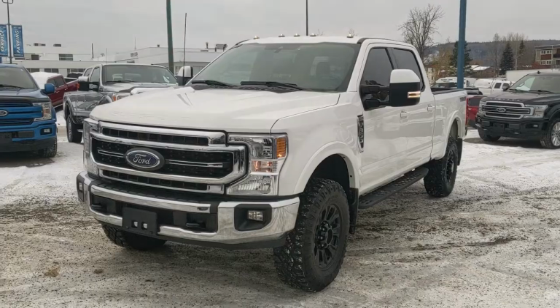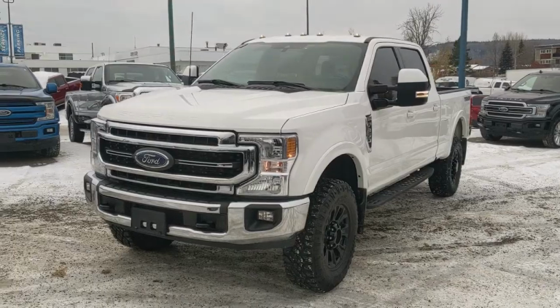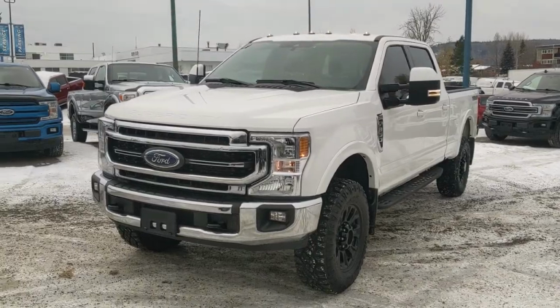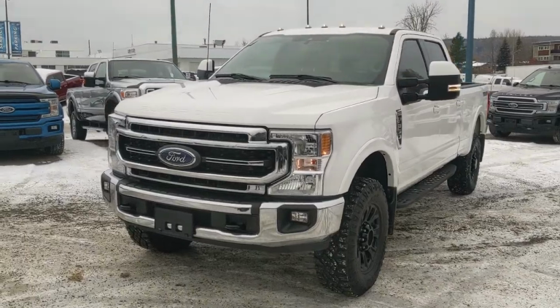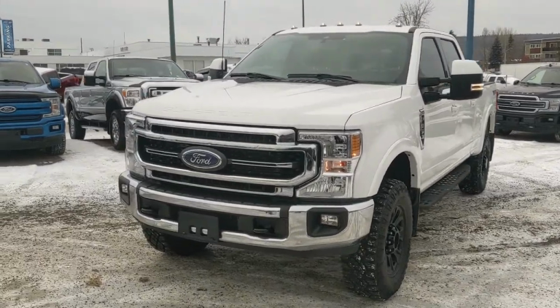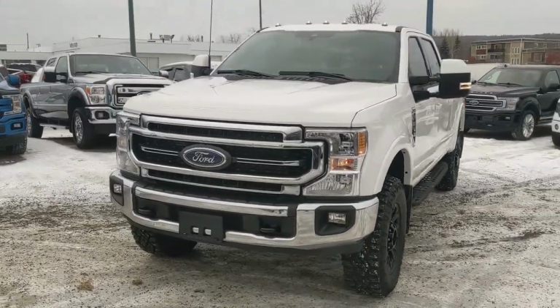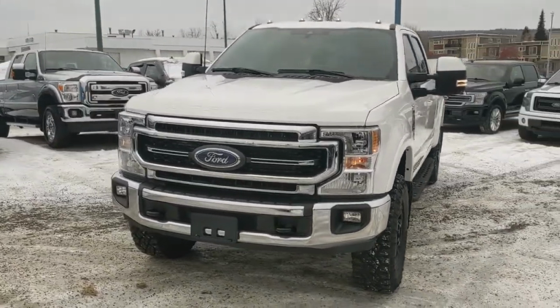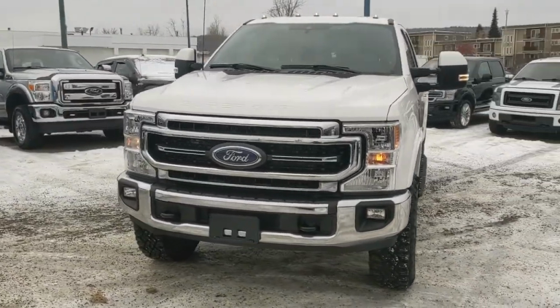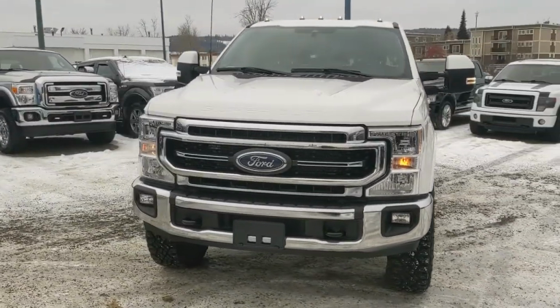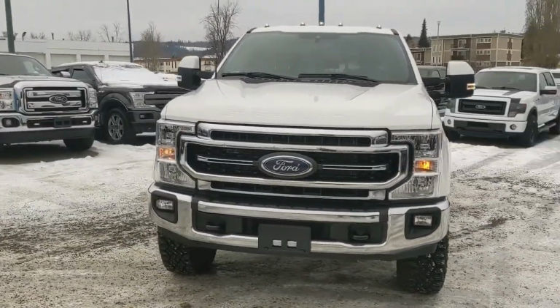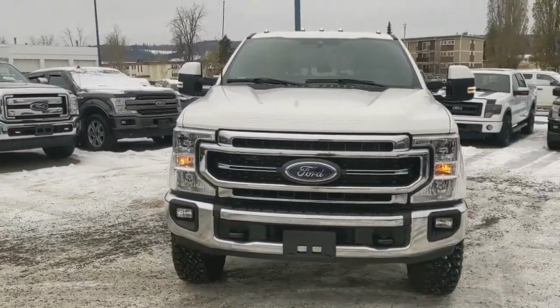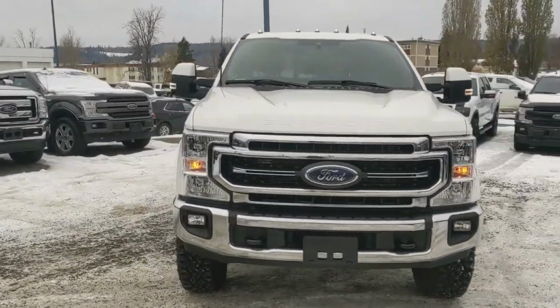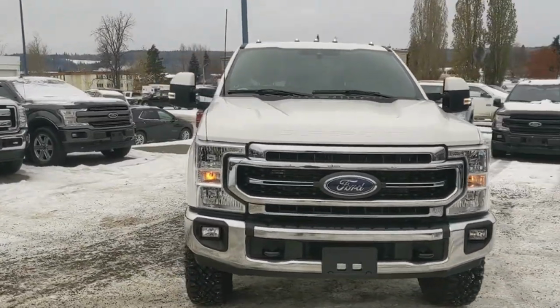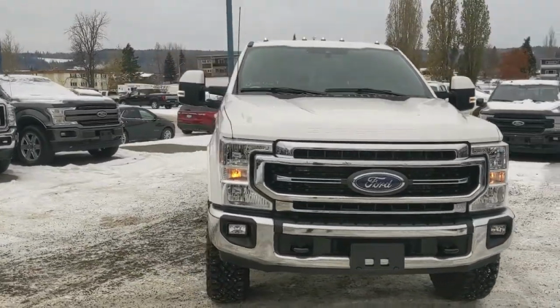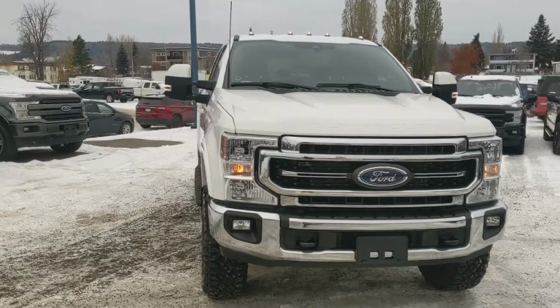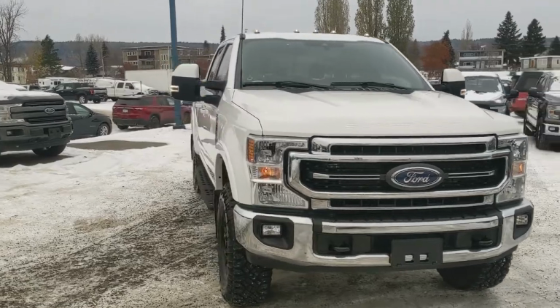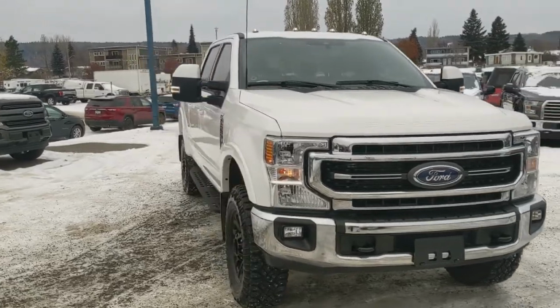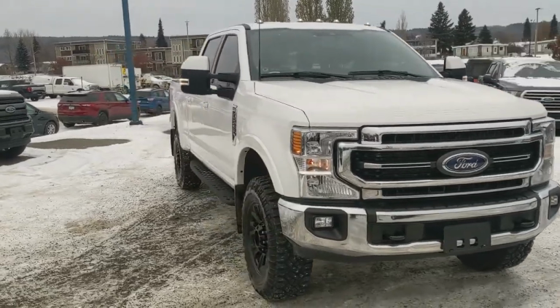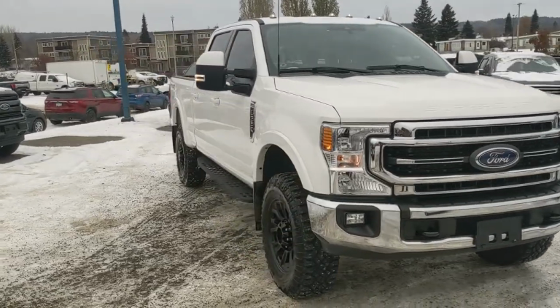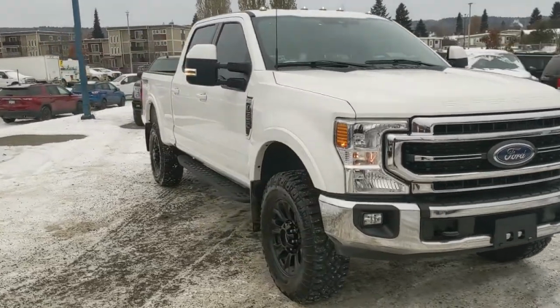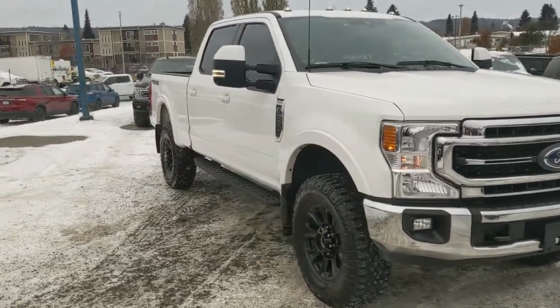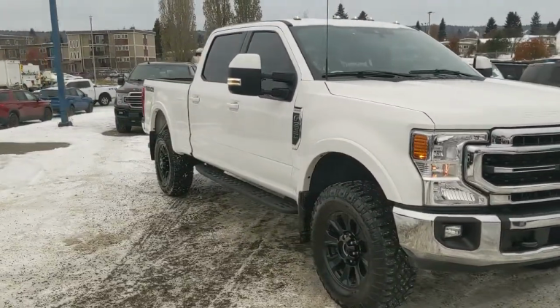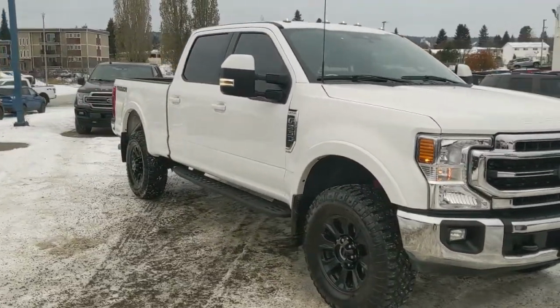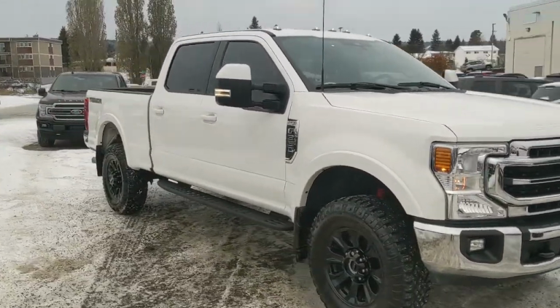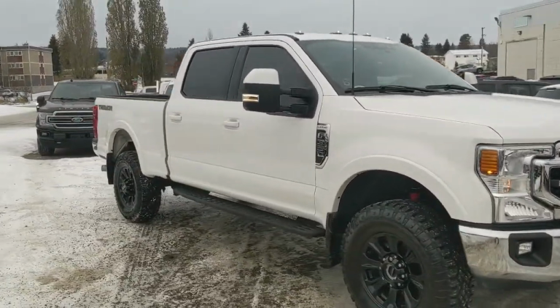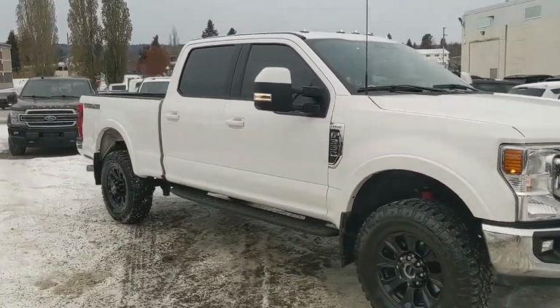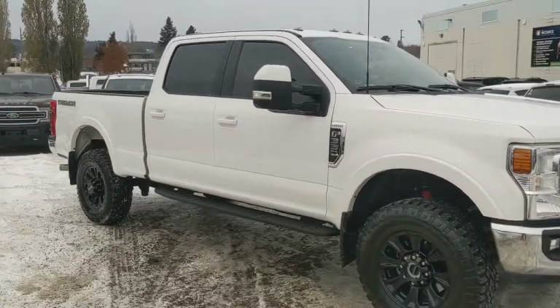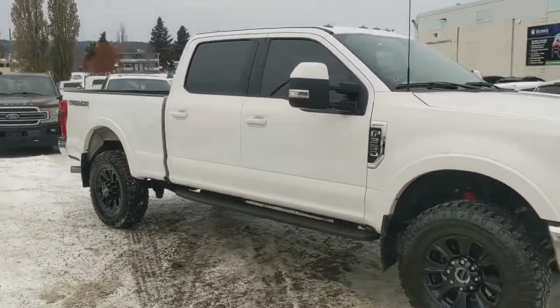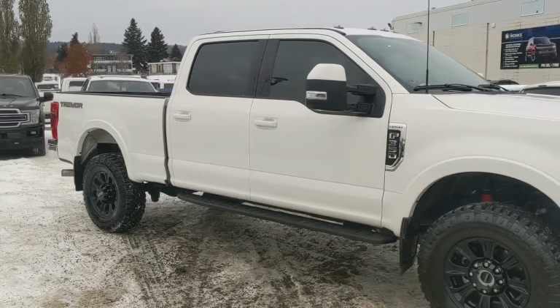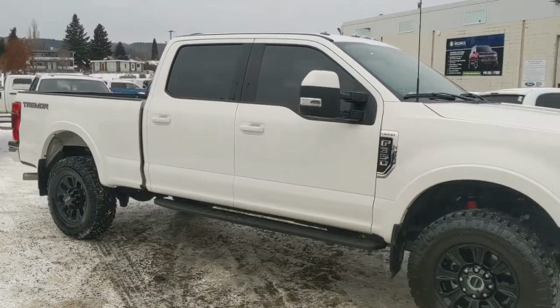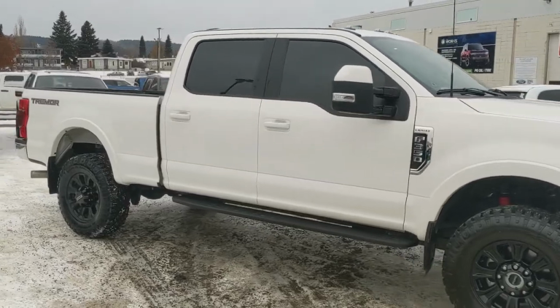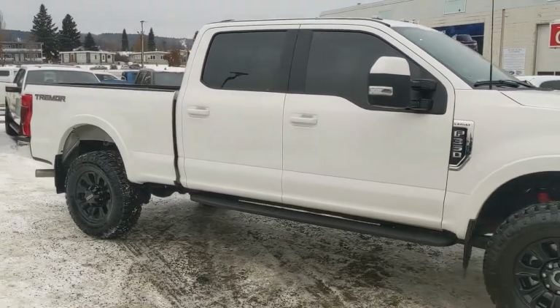Hello, this is Eric at the Prince George Ford Pre-Owned Super Center and we're taking a look at the 2022 Ford F350 in a Lariat trim, powered by a 7.3 liter V8 engine providing you with the pulling power for towing, hauling, and 4x4ing.